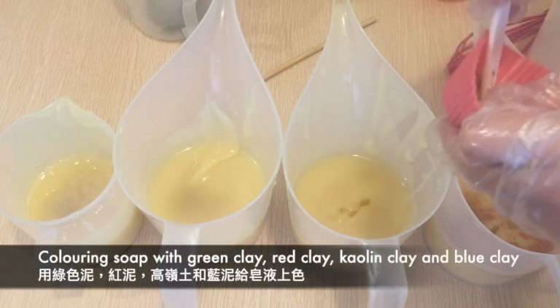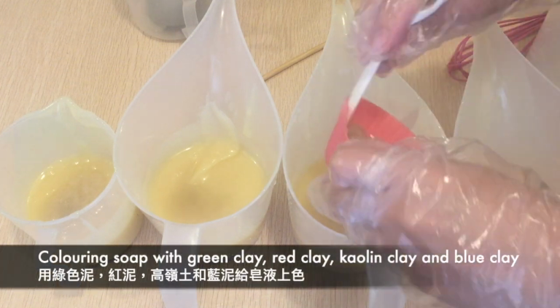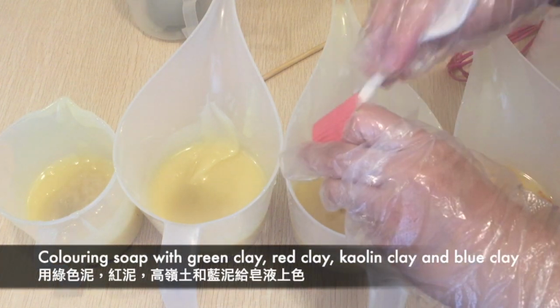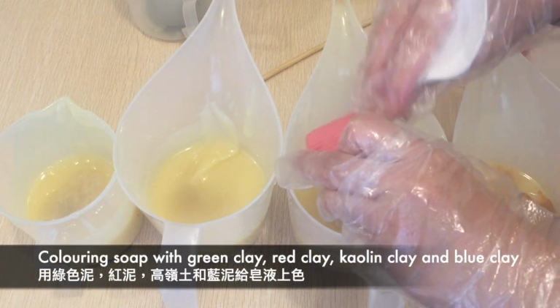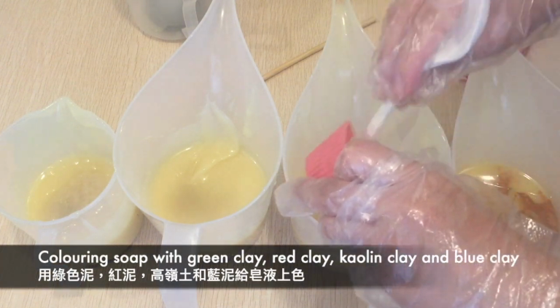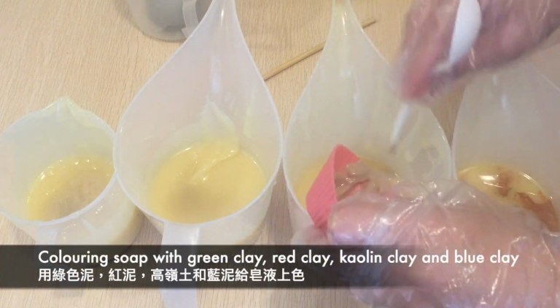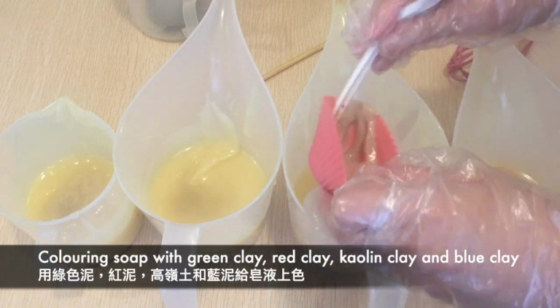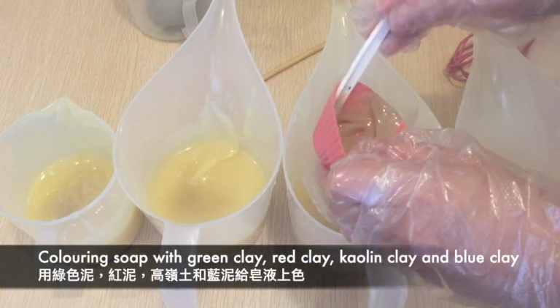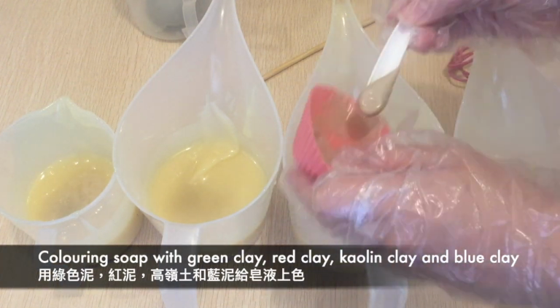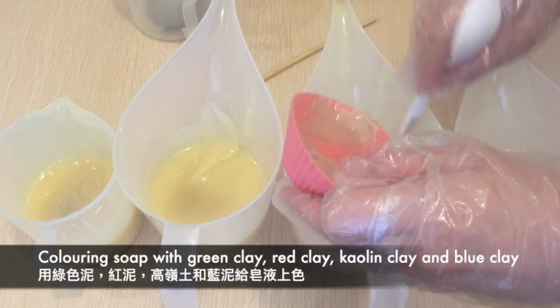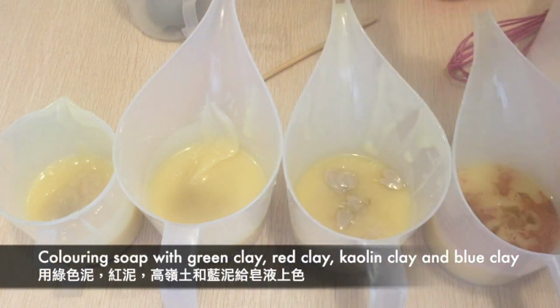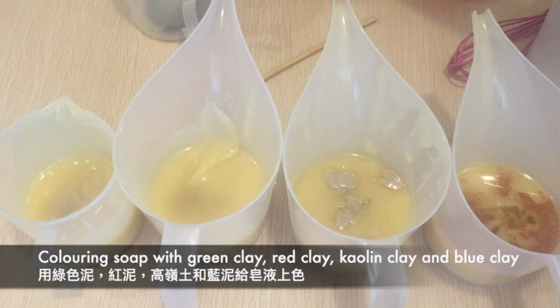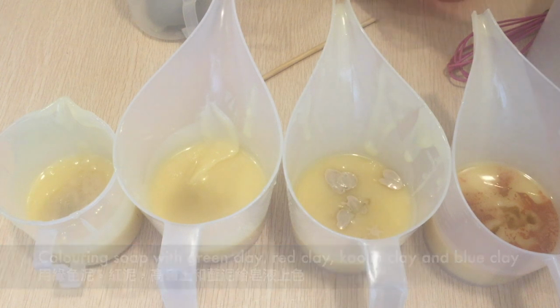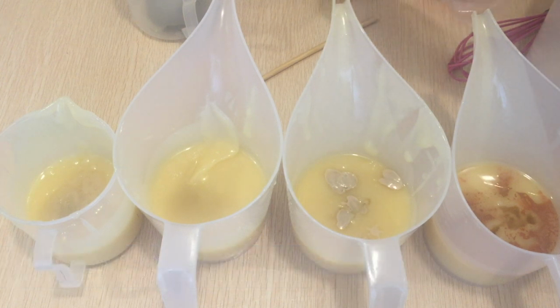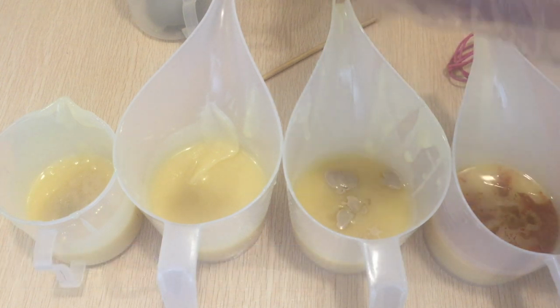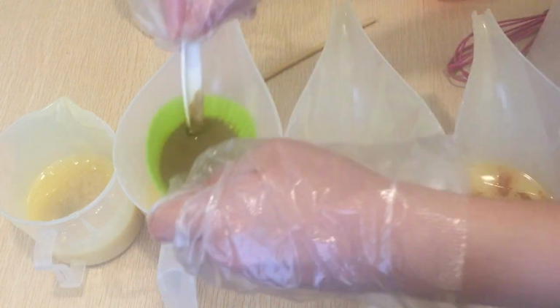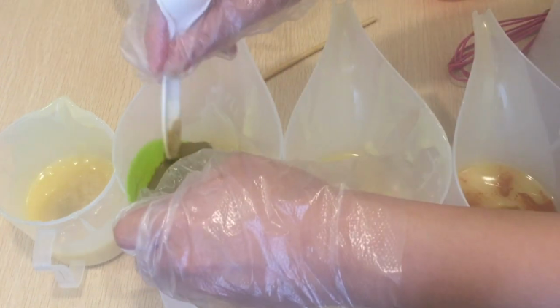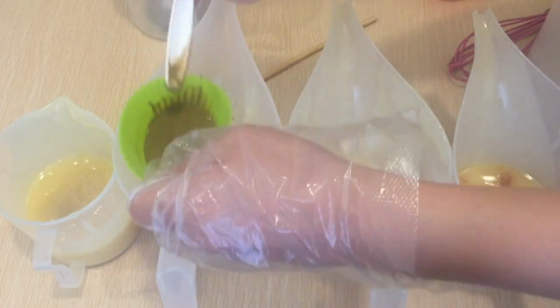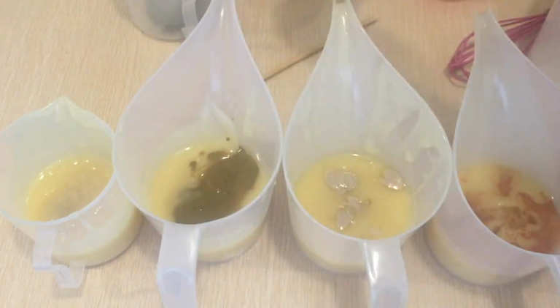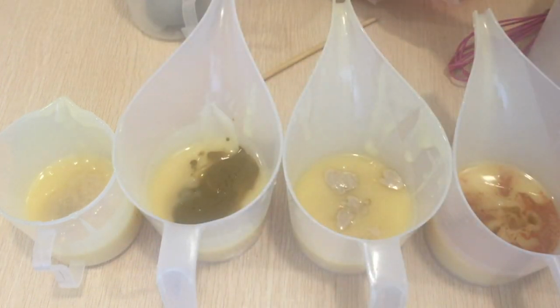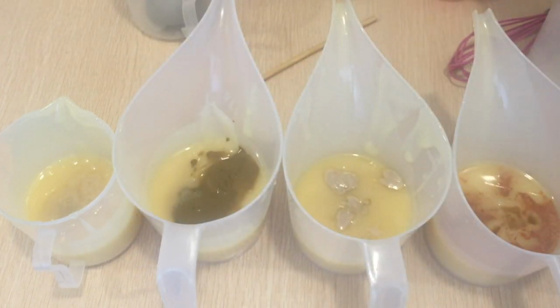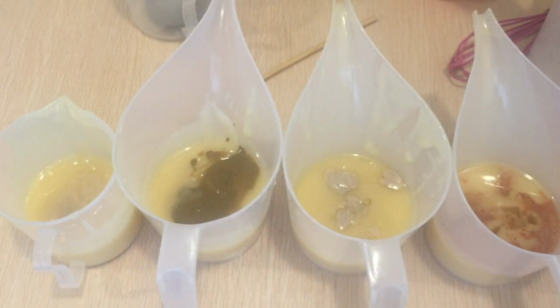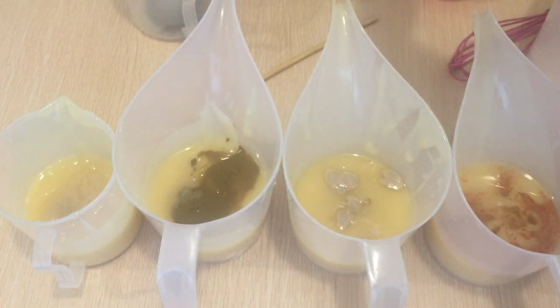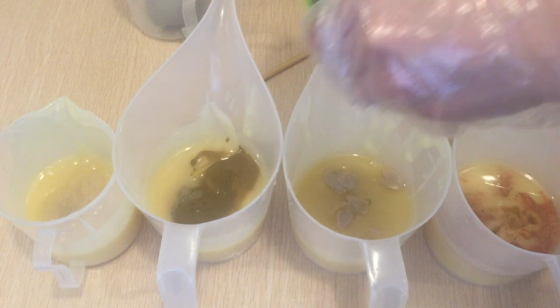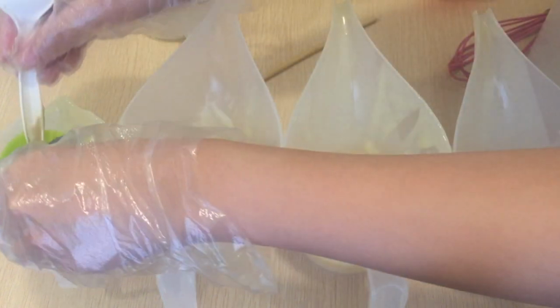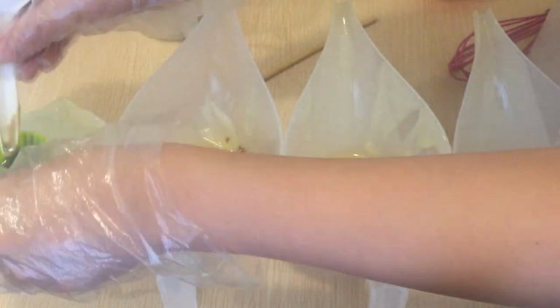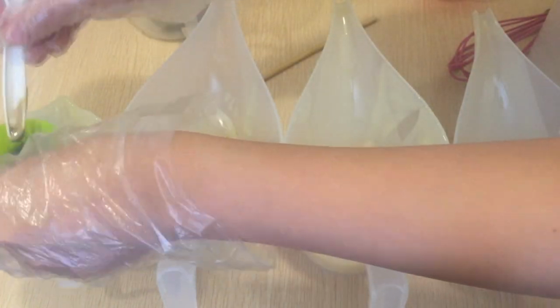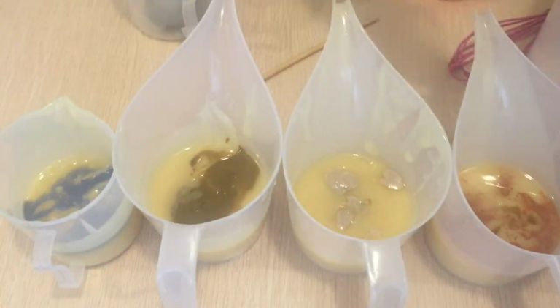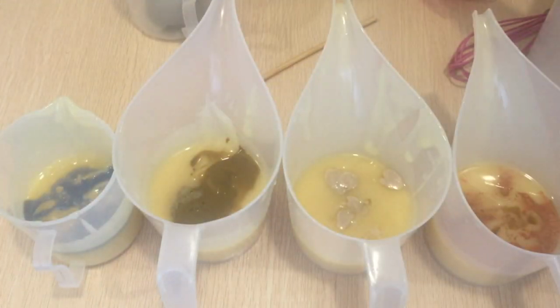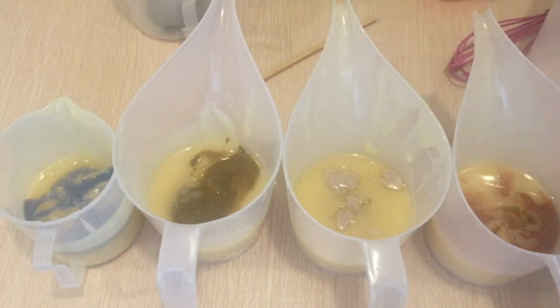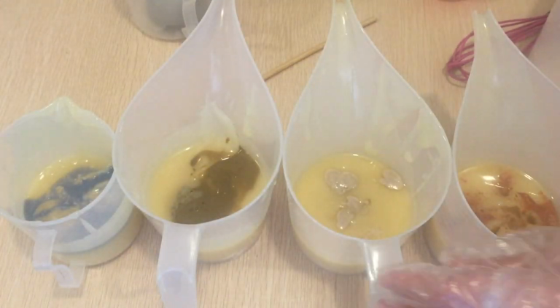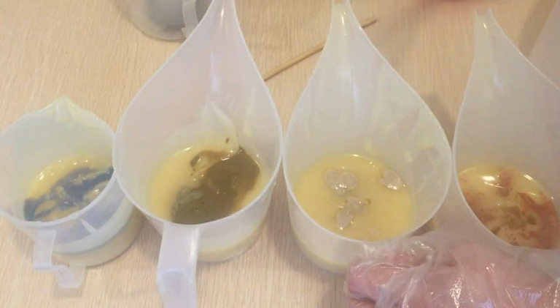Color each soap batter with colorants. I like to use natural colorants, so this time I've used rose clay, blue clay, green clay, and kaolin clay. Afterwards, blend each portion well.